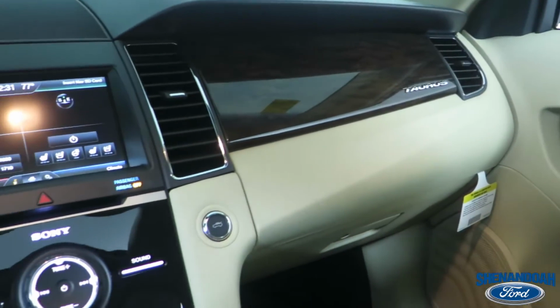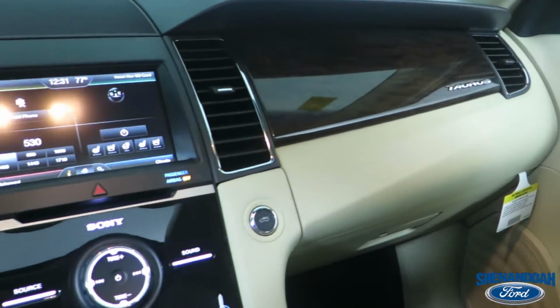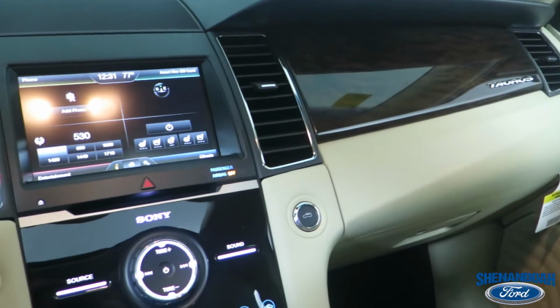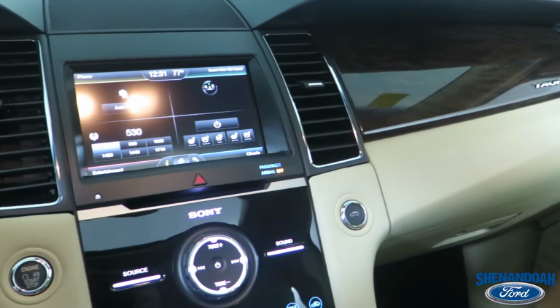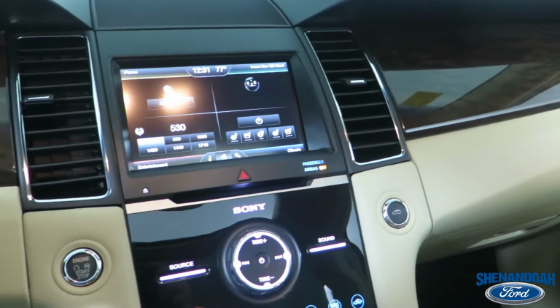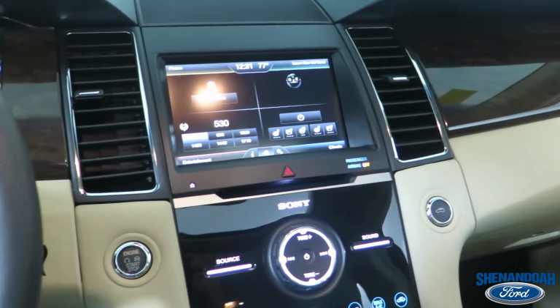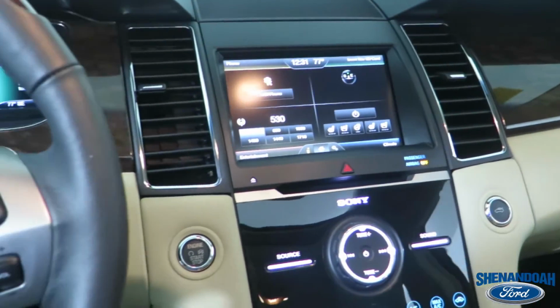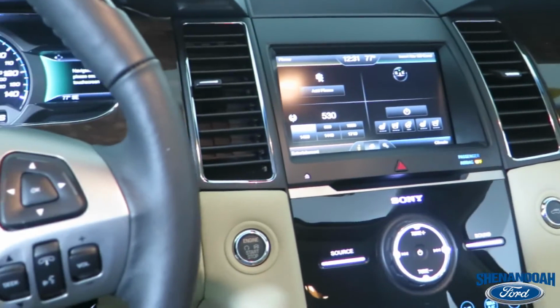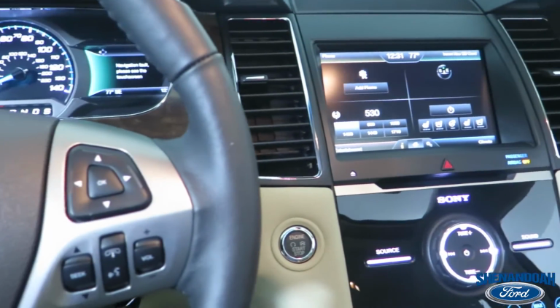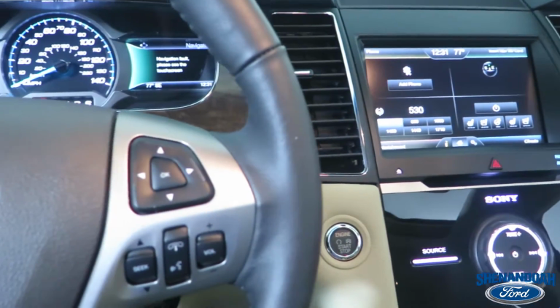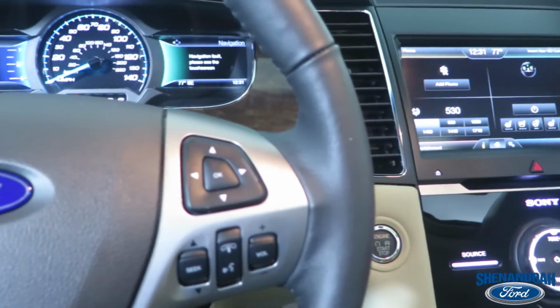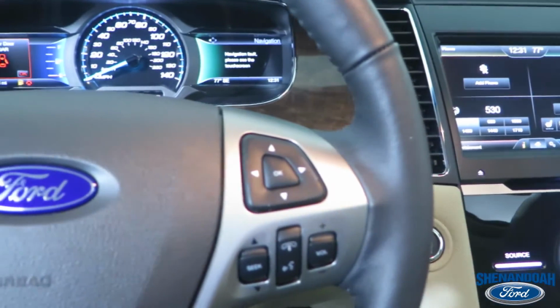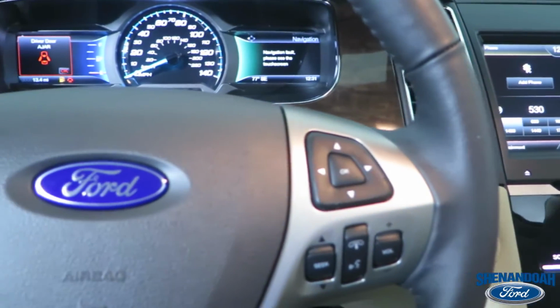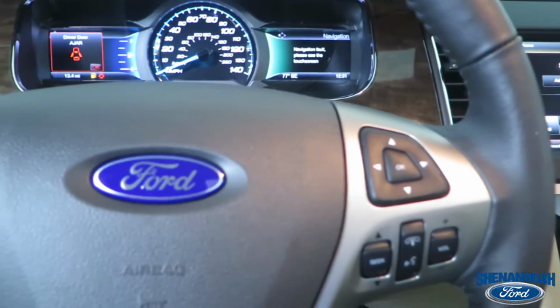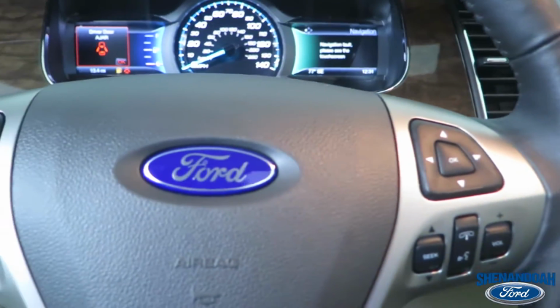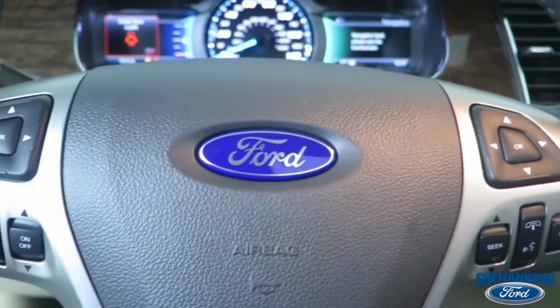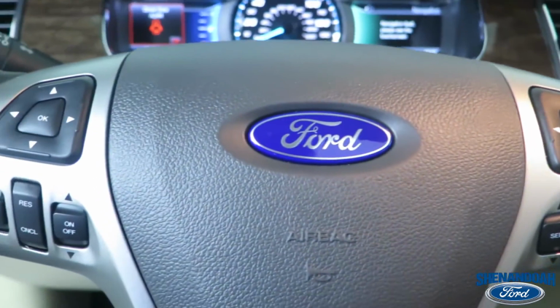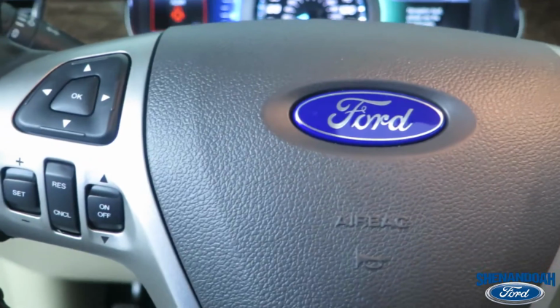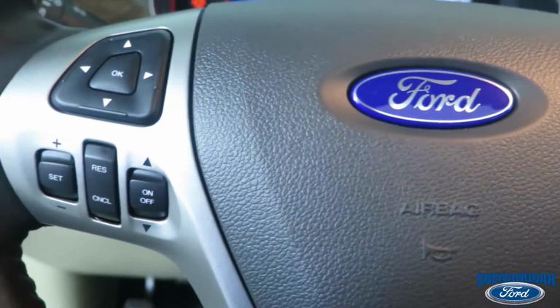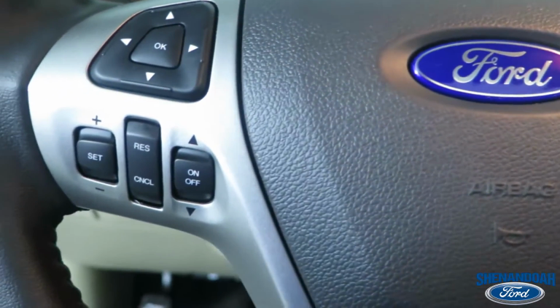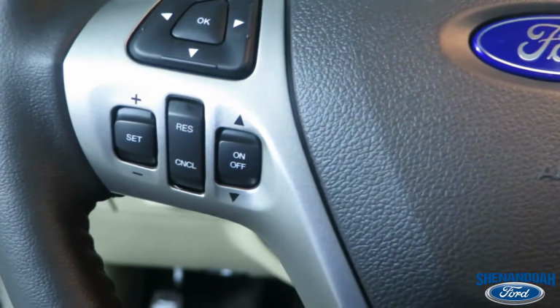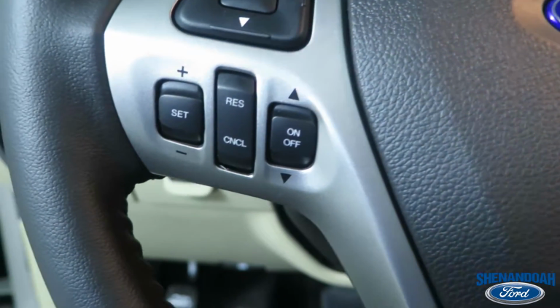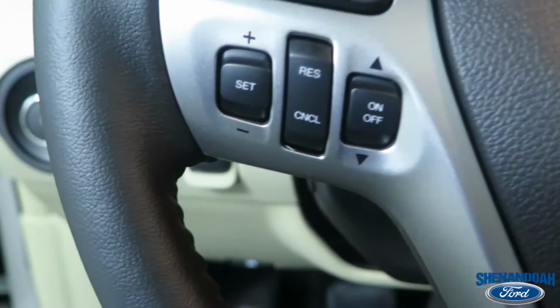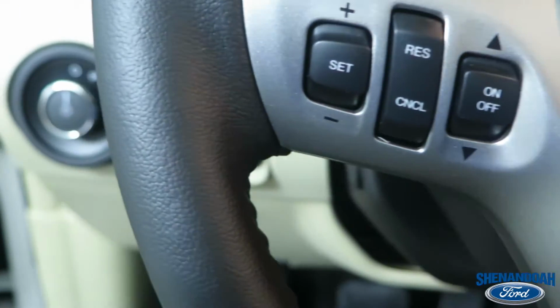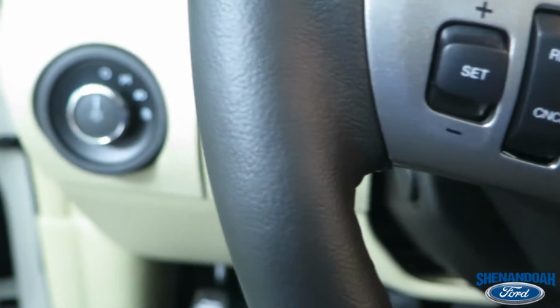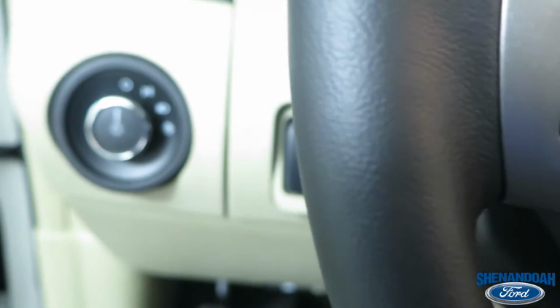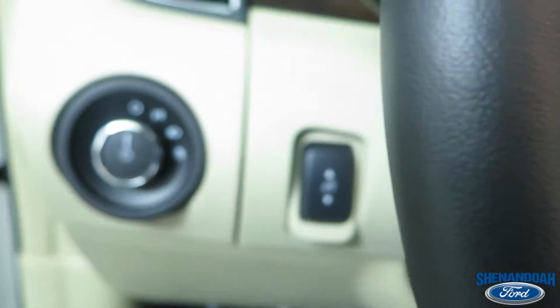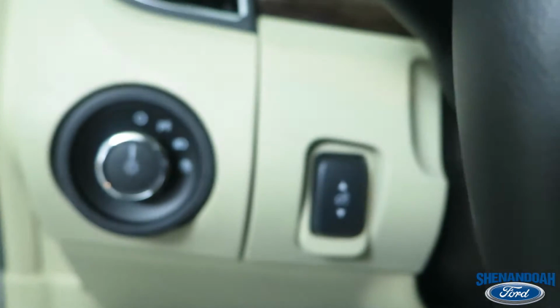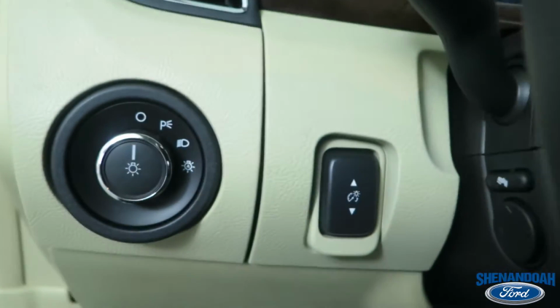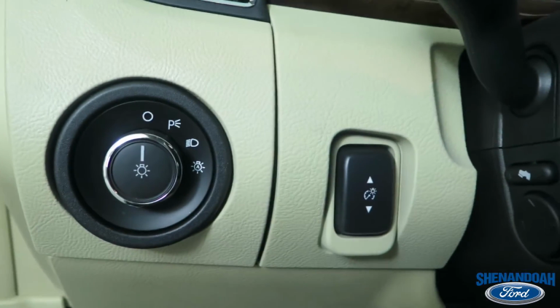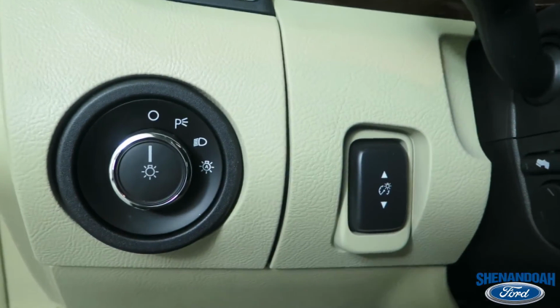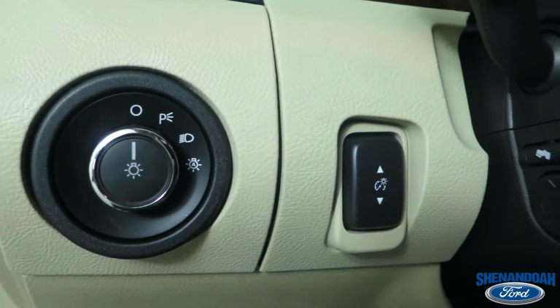This Ford Taurus is nestled safely in our Sherbrook, so we've decided to take it for a spin. This Limited Taurus has 20 inch polished aluminum wheels powered by a 3.5 liter V6 engine.